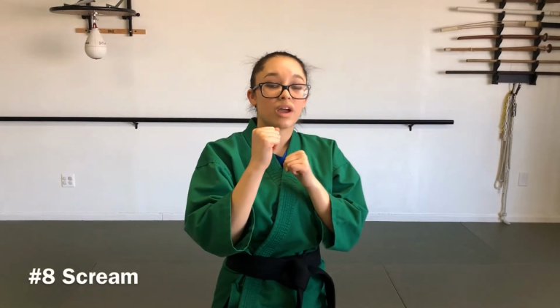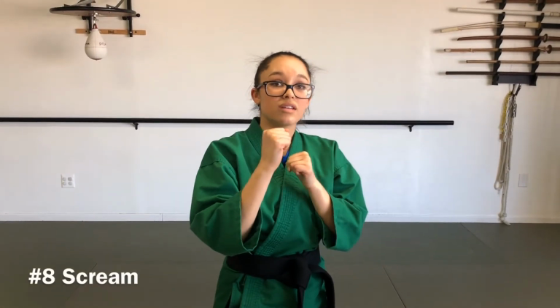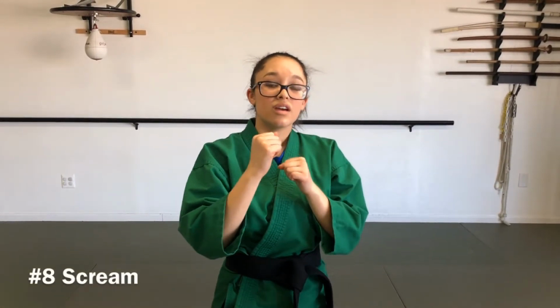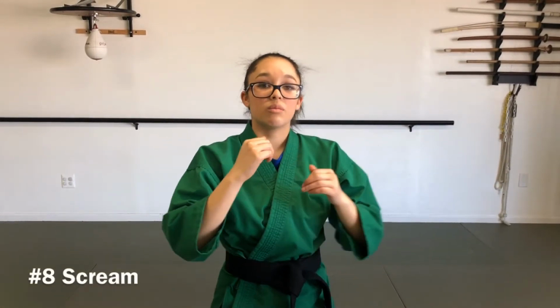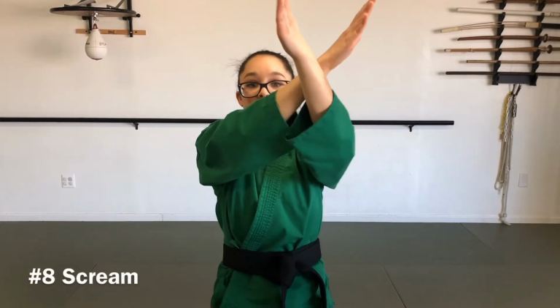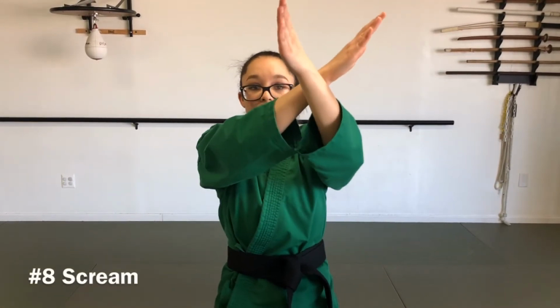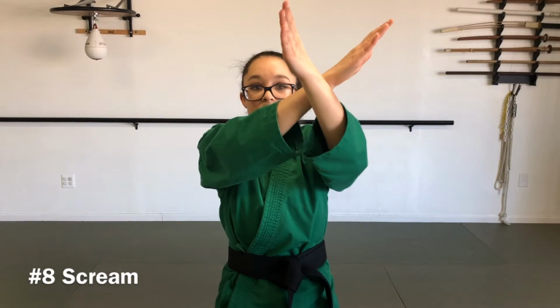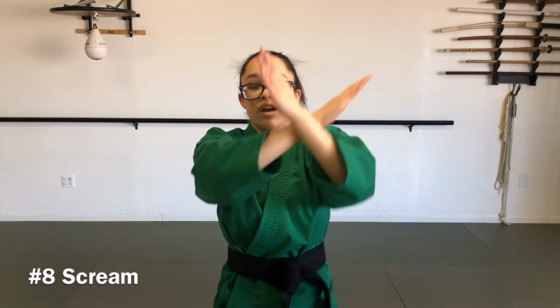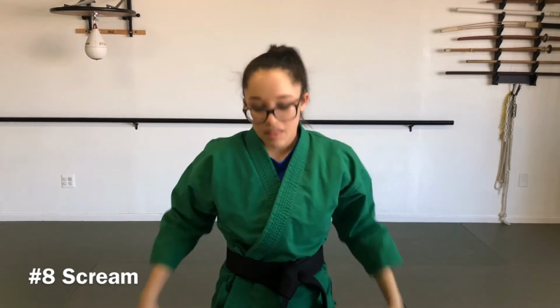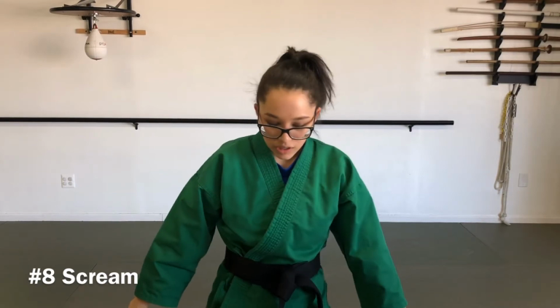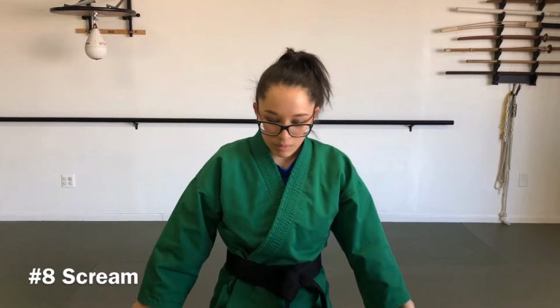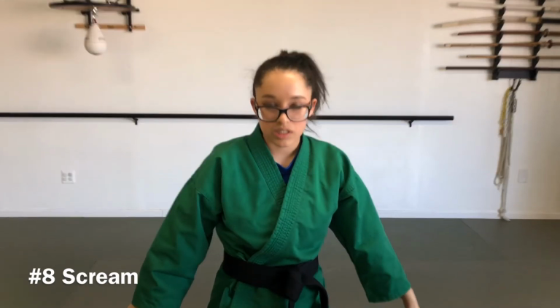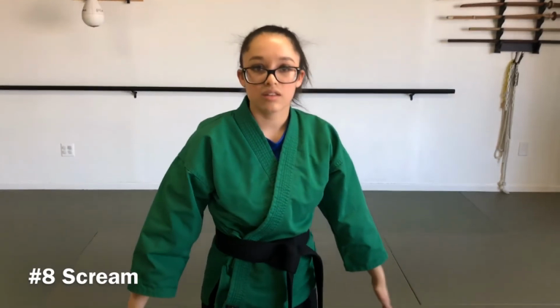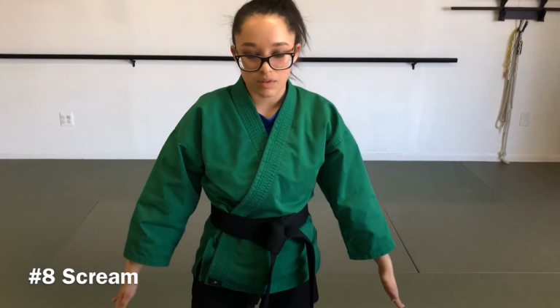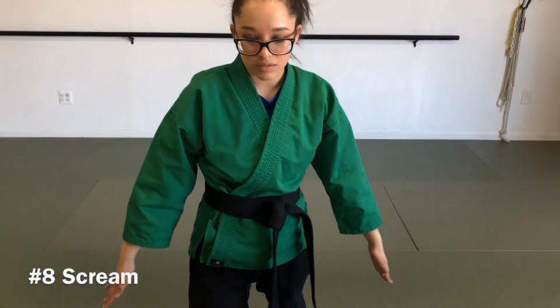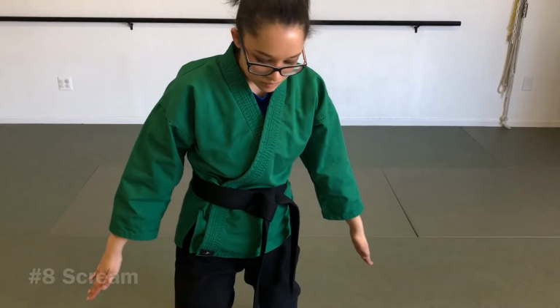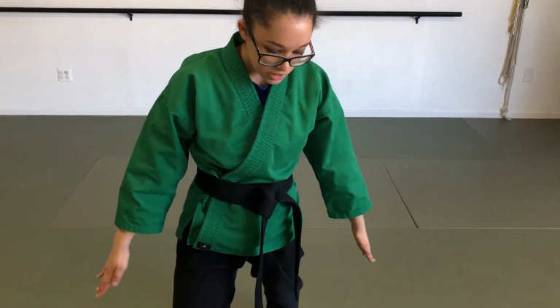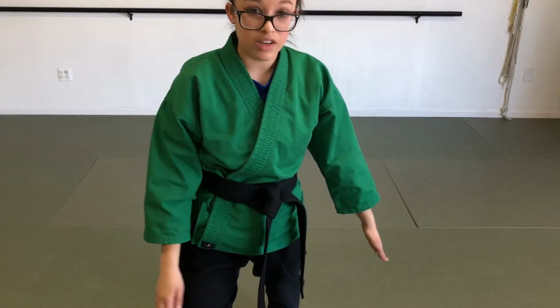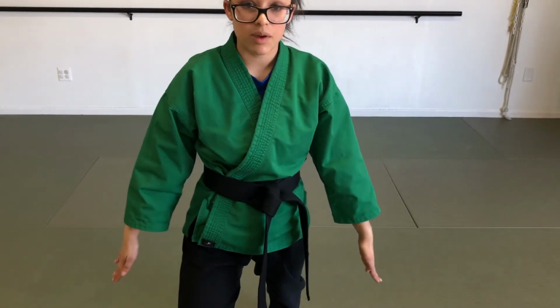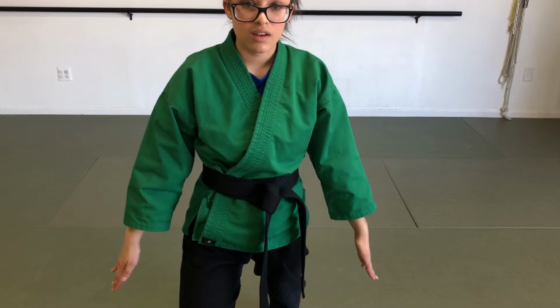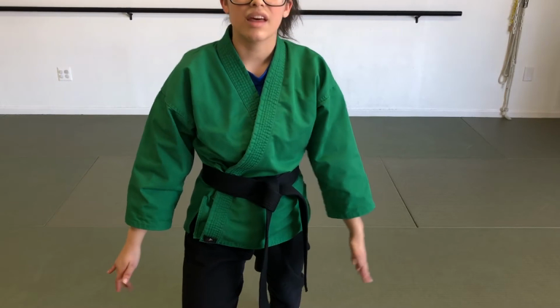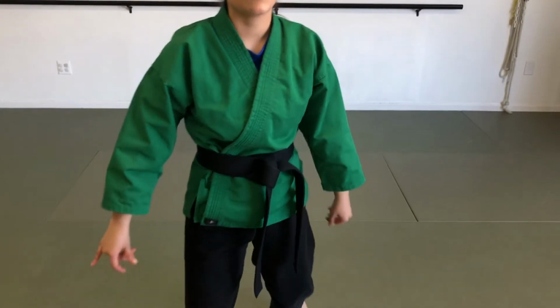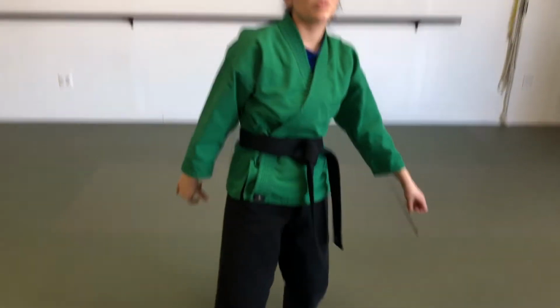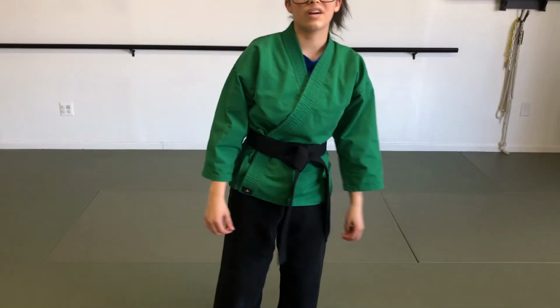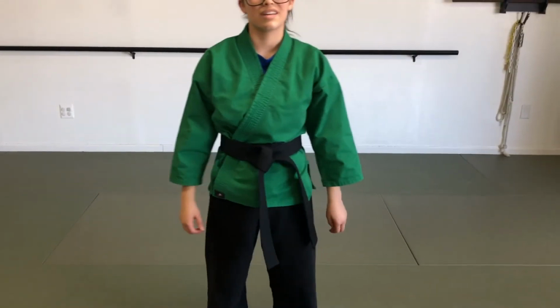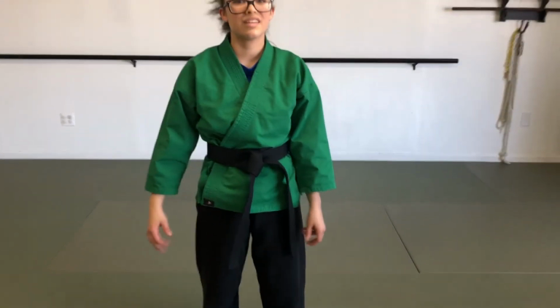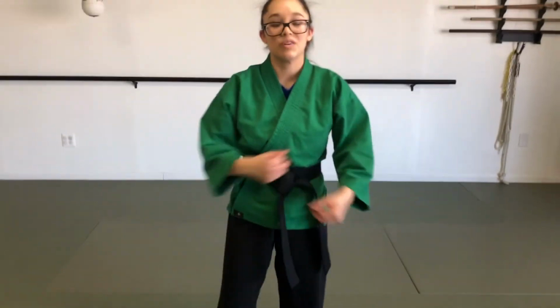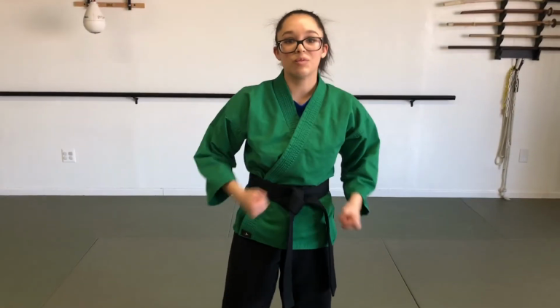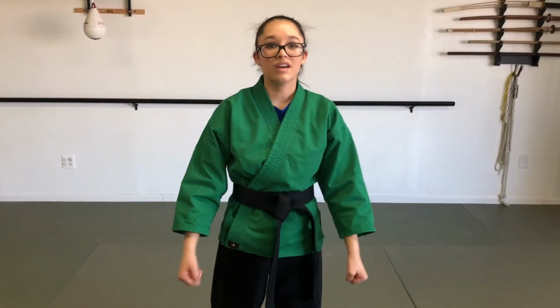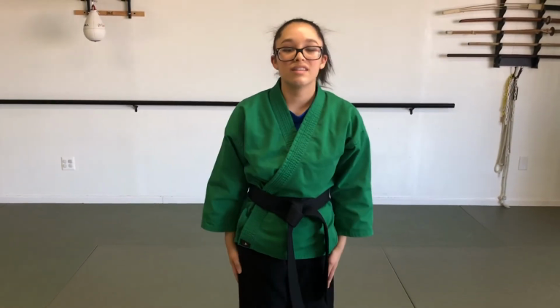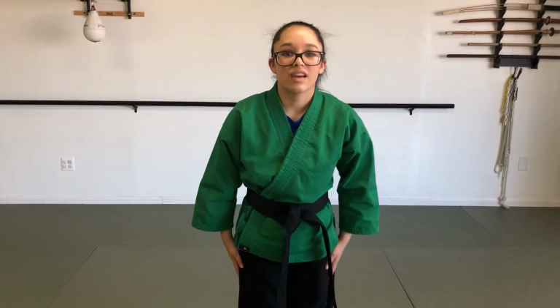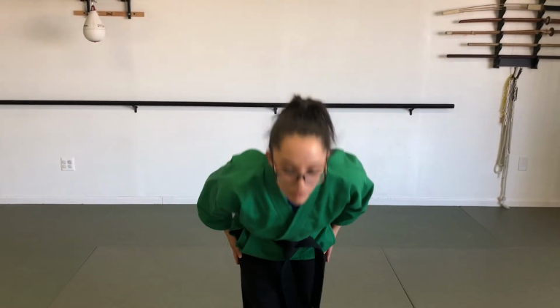And then the last final move, number eight, is going to be x-block, and then striking downward, just like this, in this position. Make sure your front knee is bent, and that is how you do Crane Kata. Going to chun beat, tension, and bow.